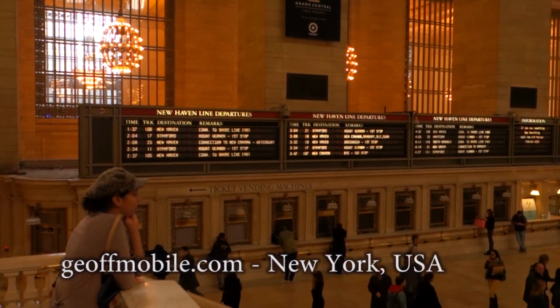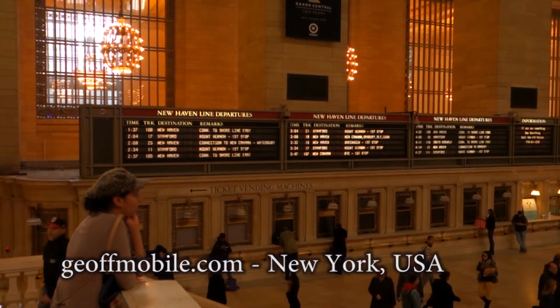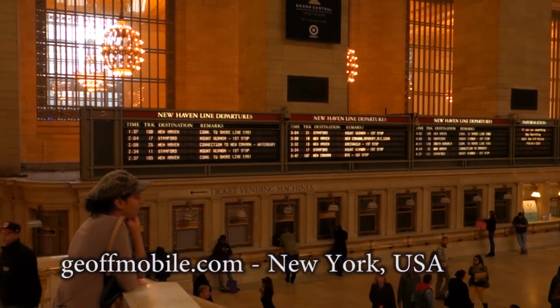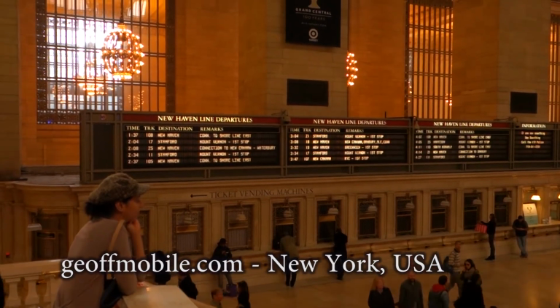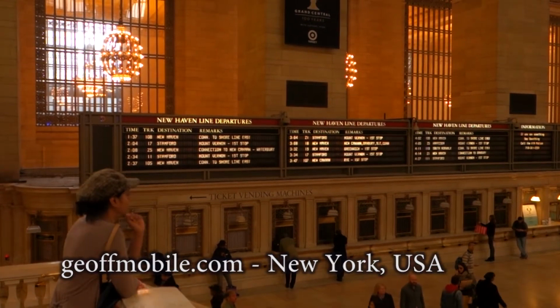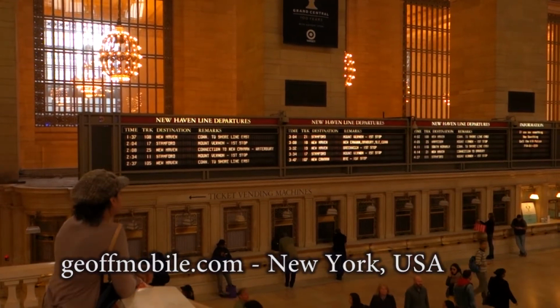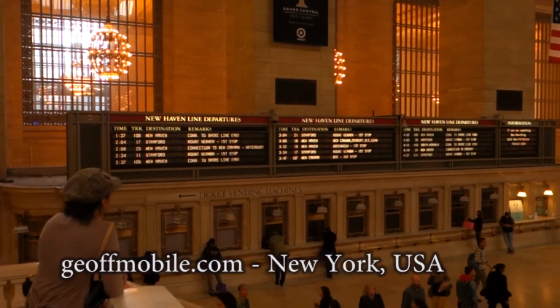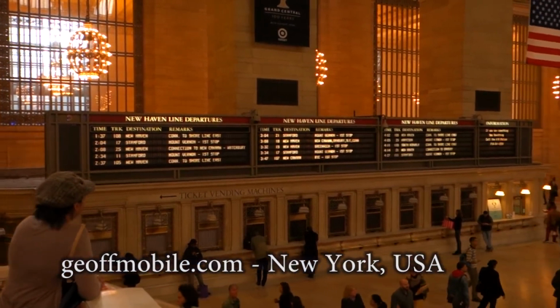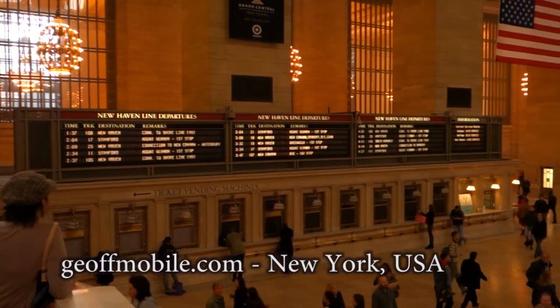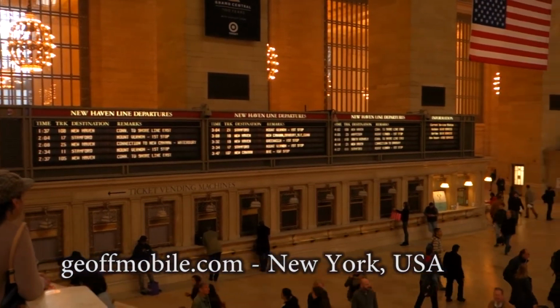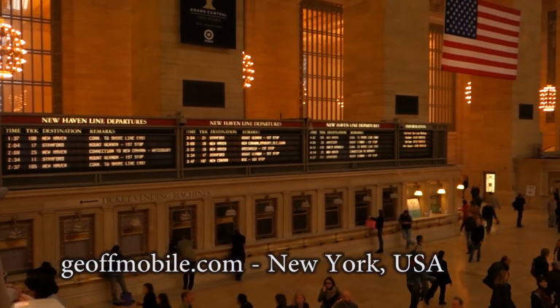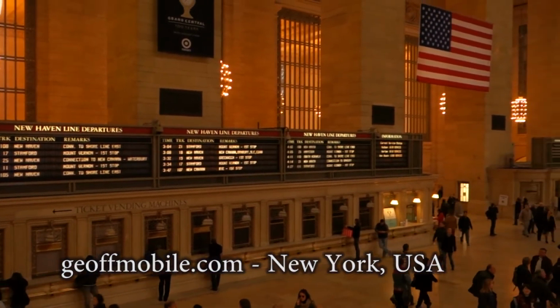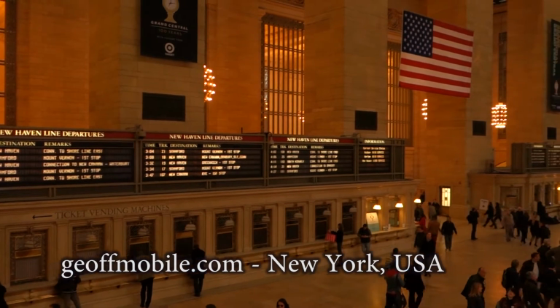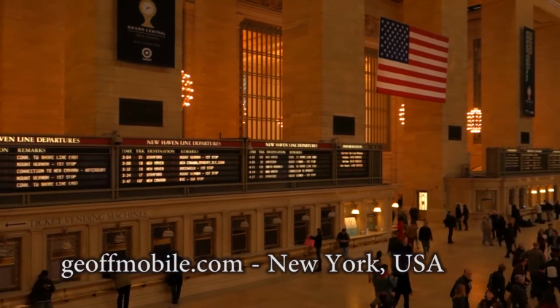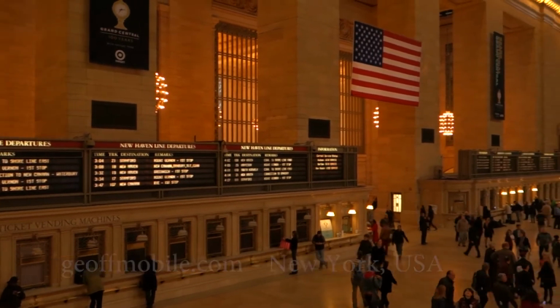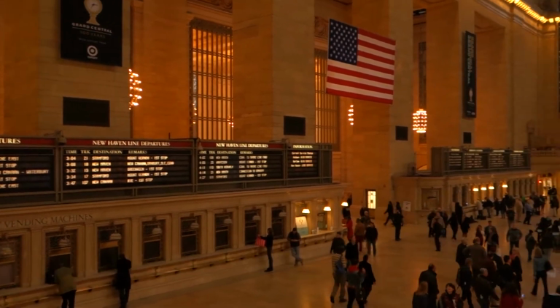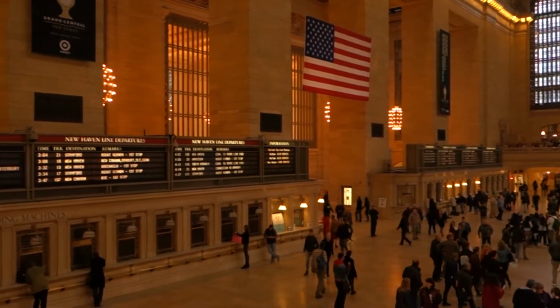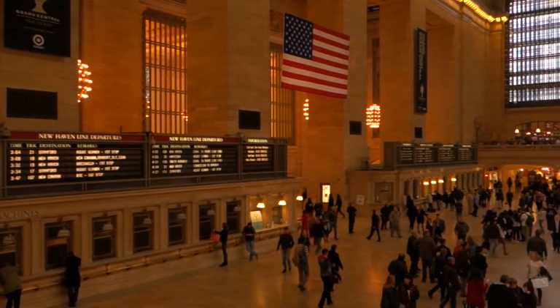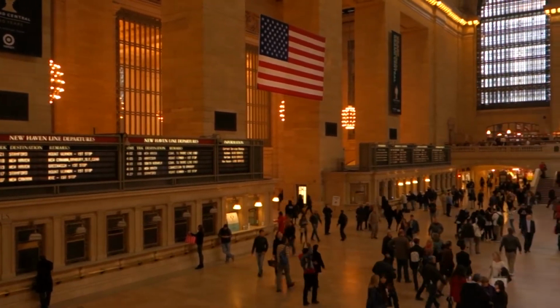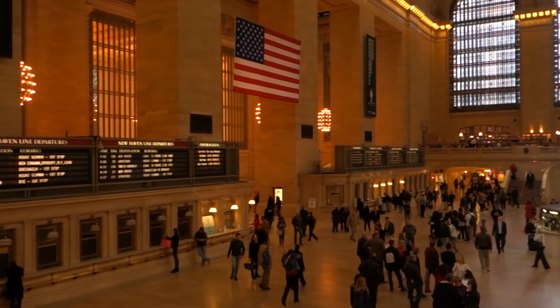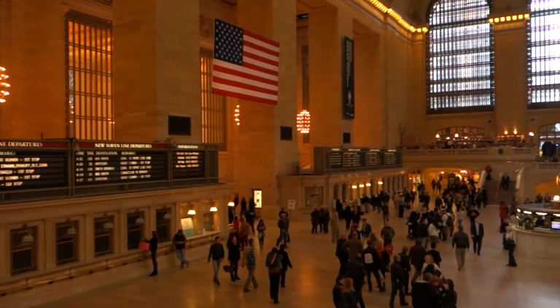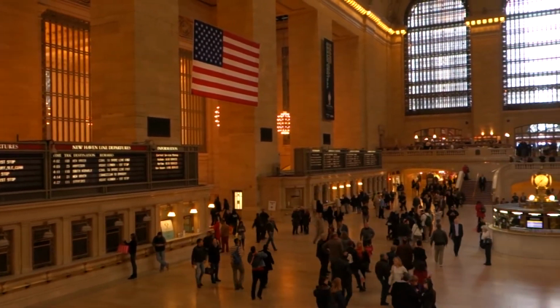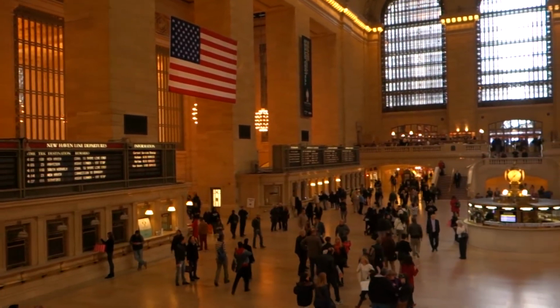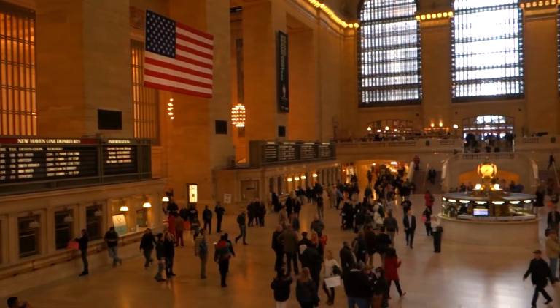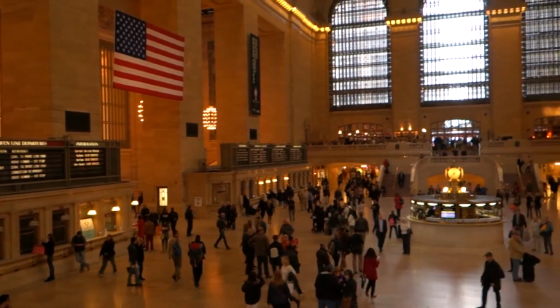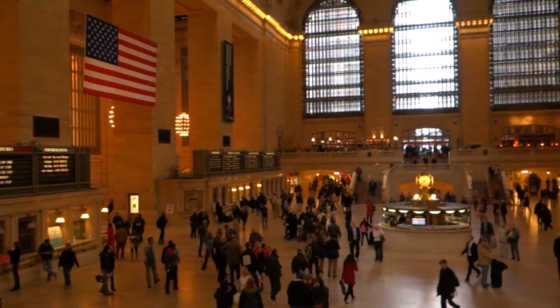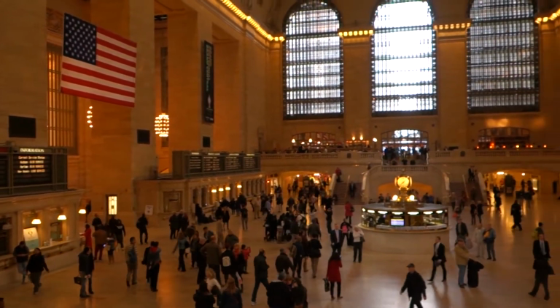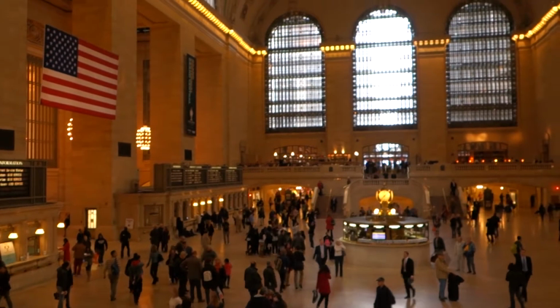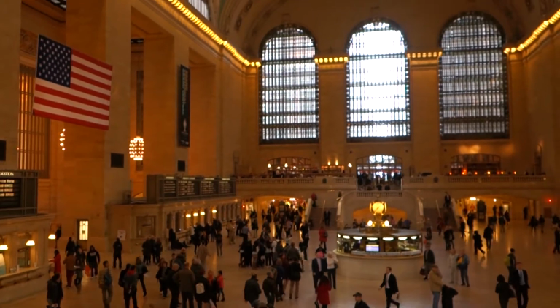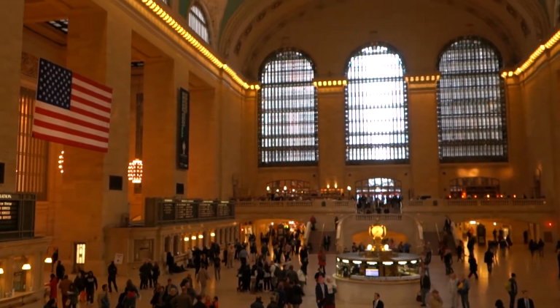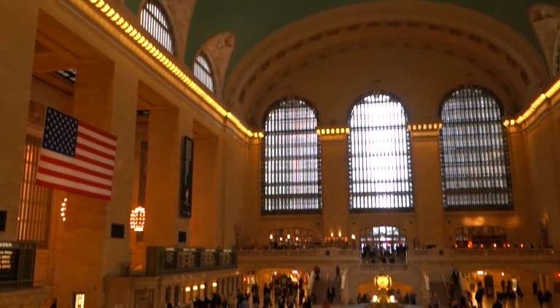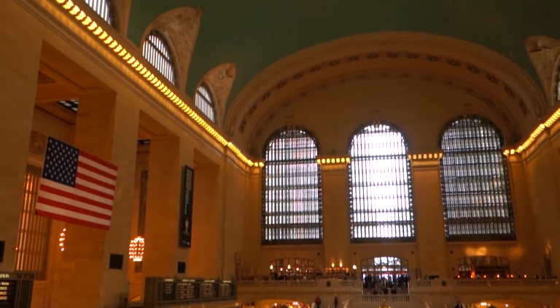Welcome to Grand Central Station in downtown Manhattan, New York, USA. As you can see, many people are wearing black, as it is New York — kind of a standard color for people to wear.